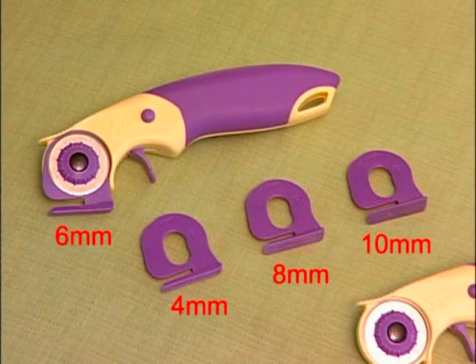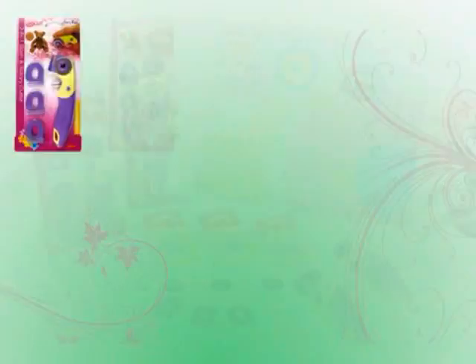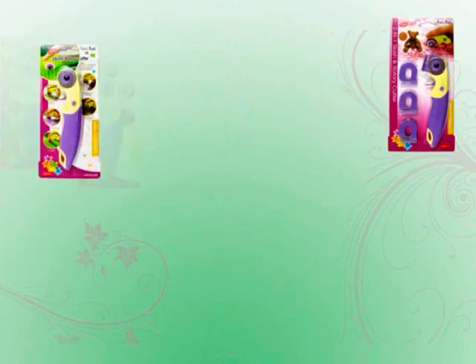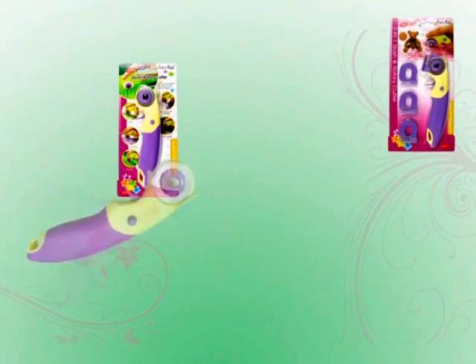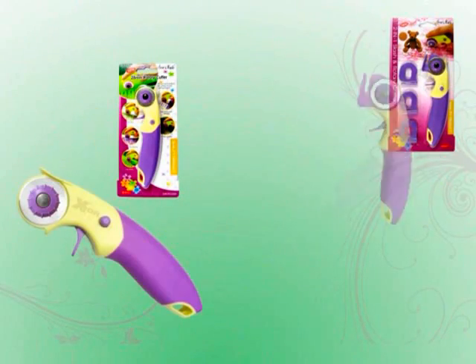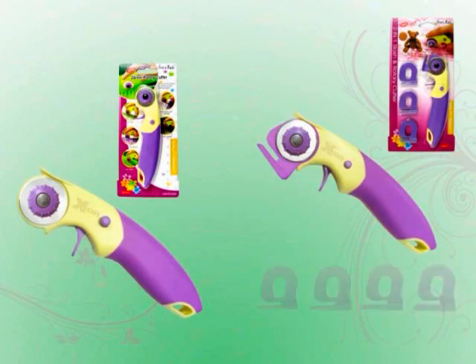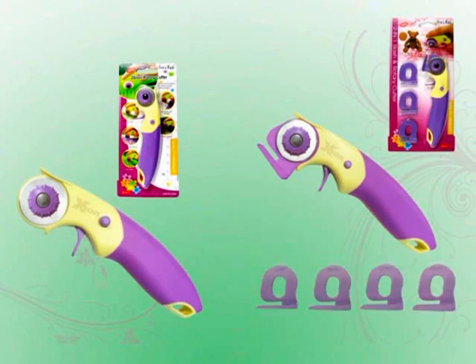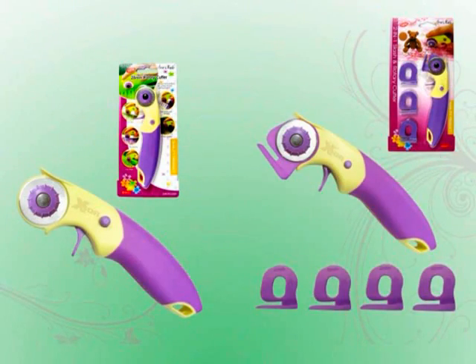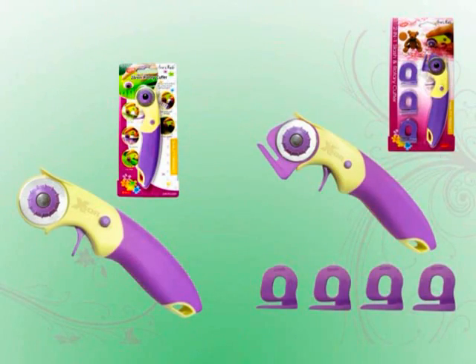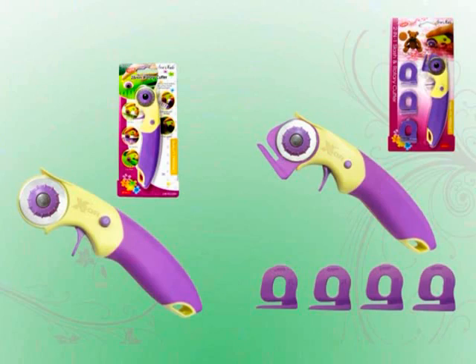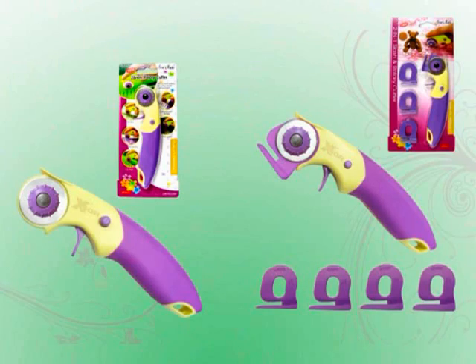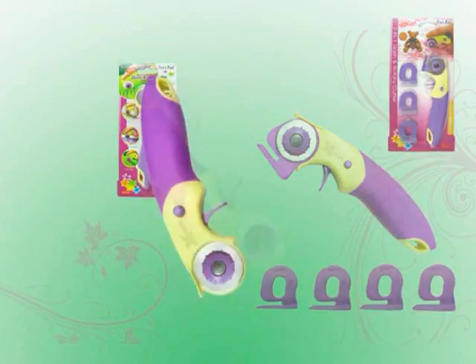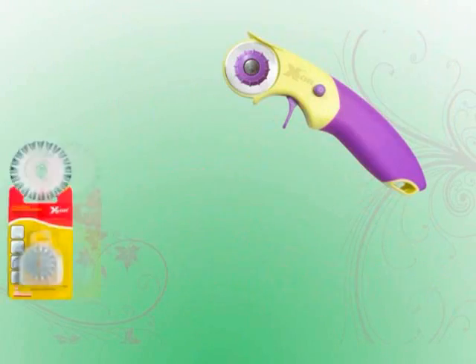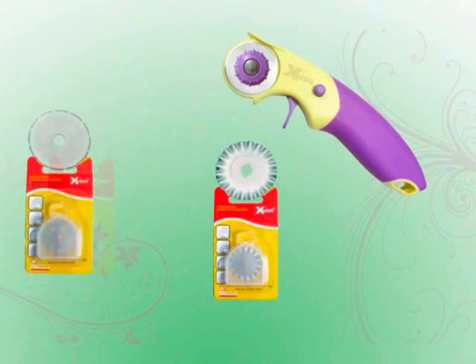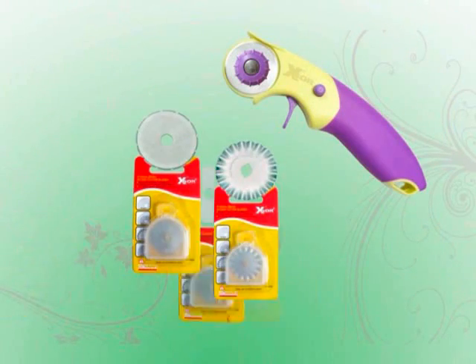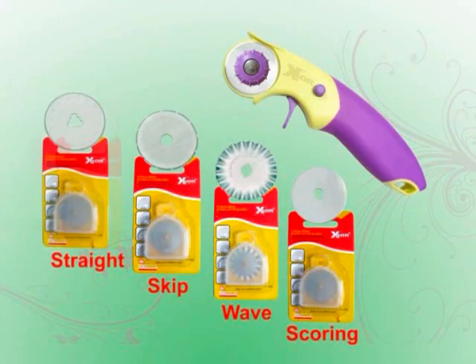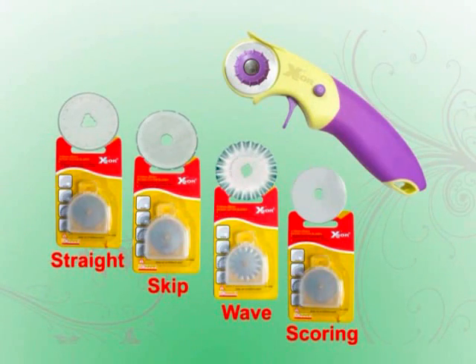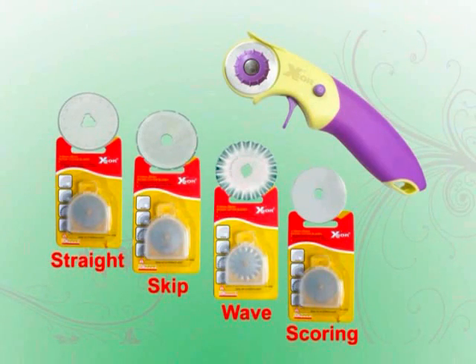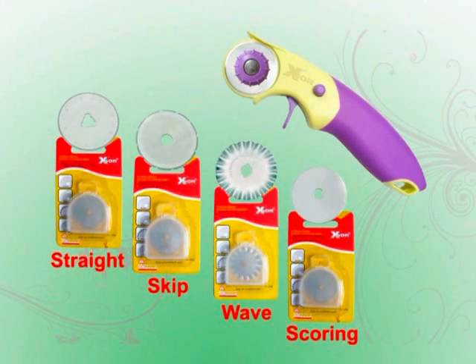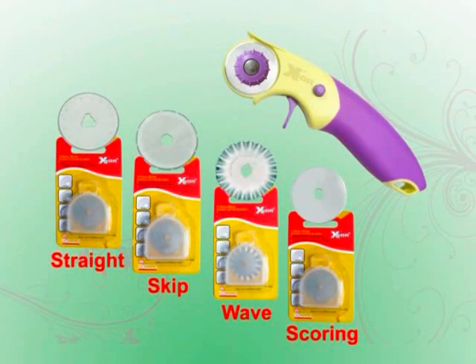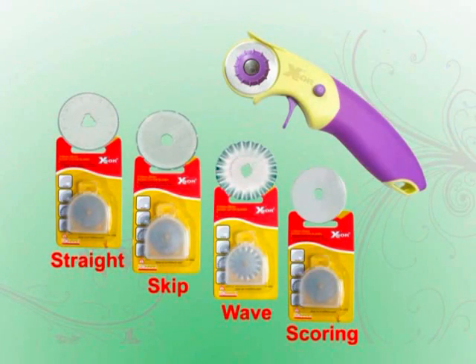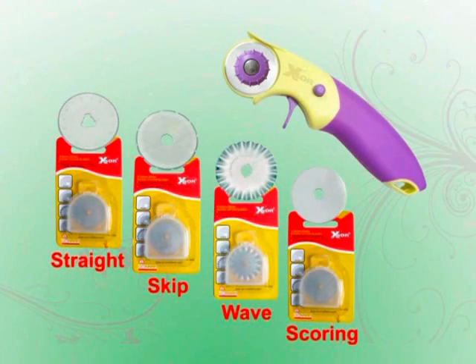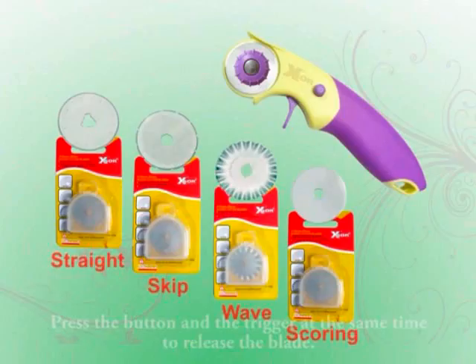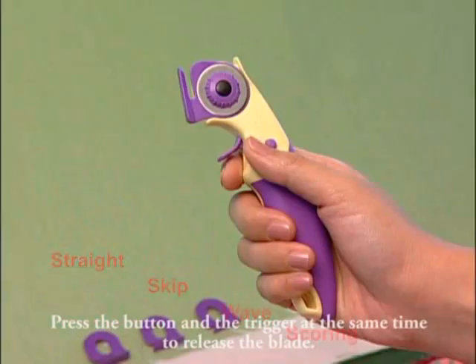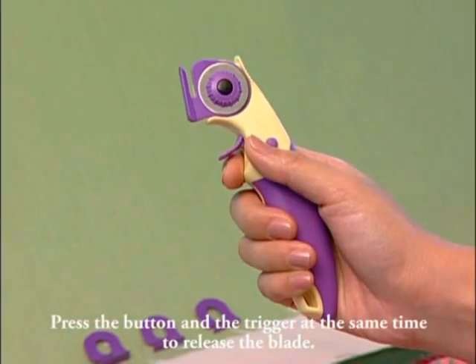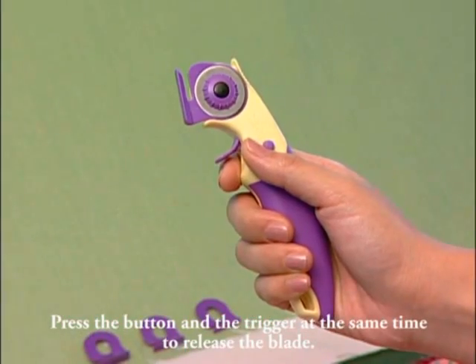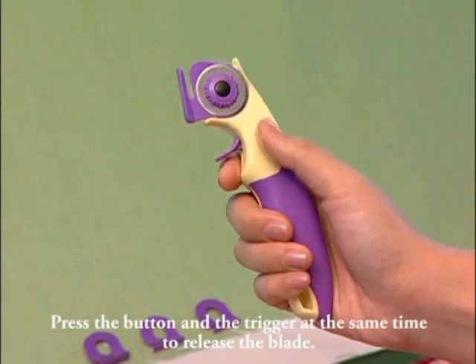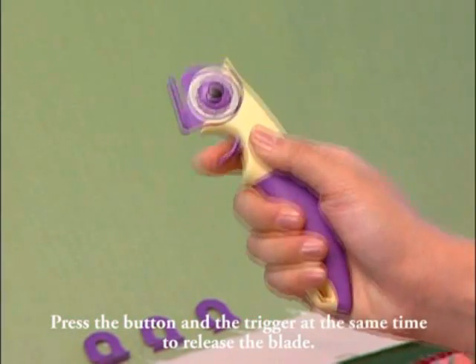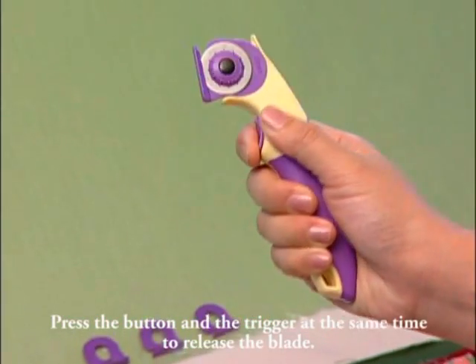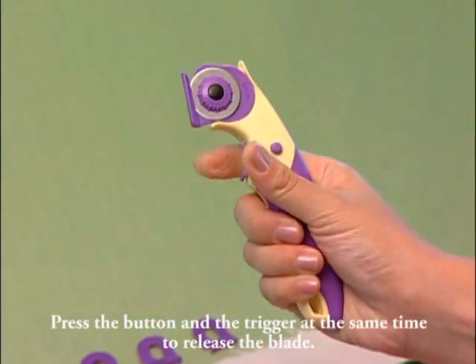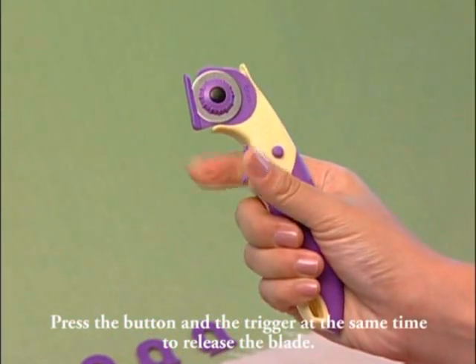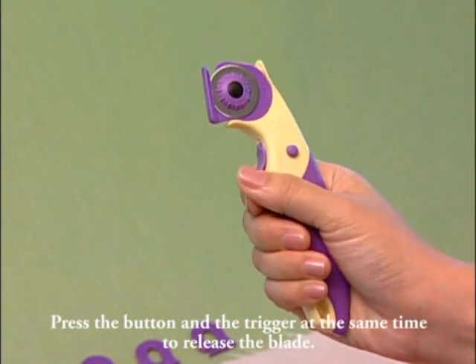The guide is changeable, so it acts as a slash cutter with guide, and as a rotary cutter when the guide is removed. Press the button and the trigger at the same time to release the blade.